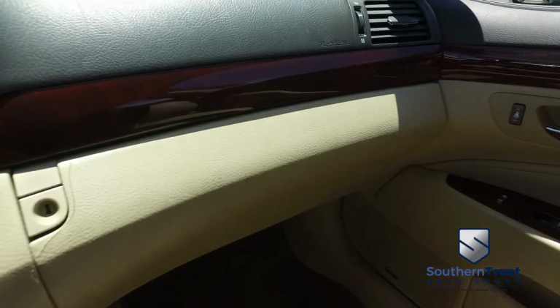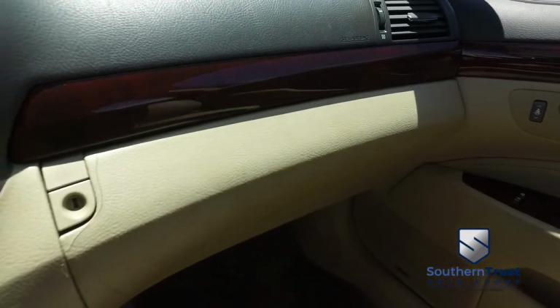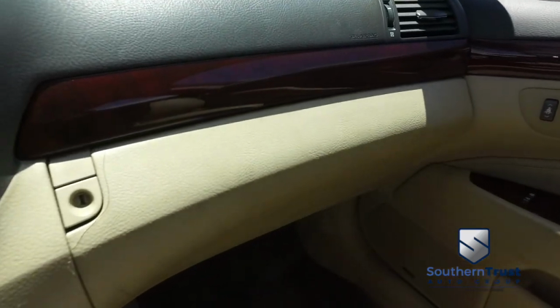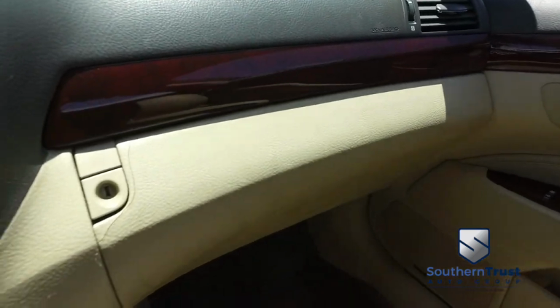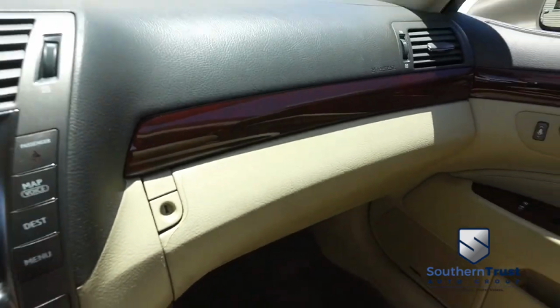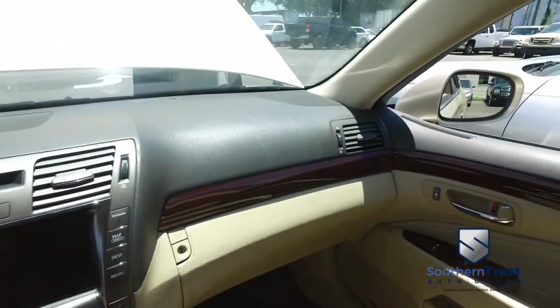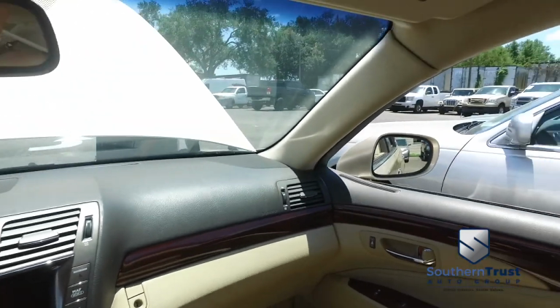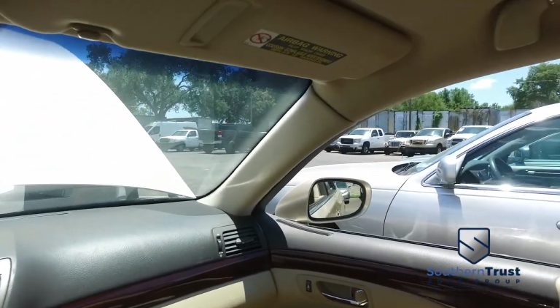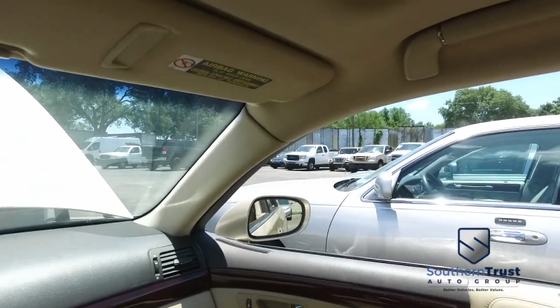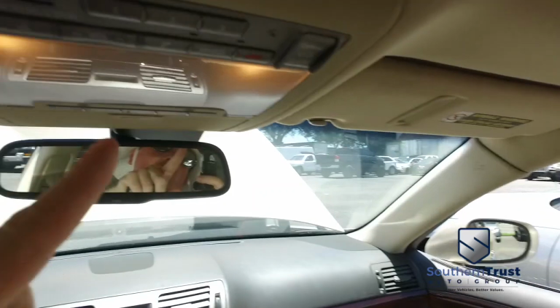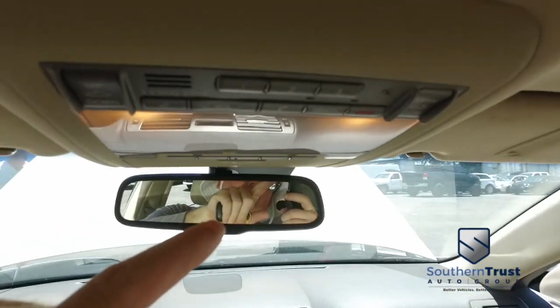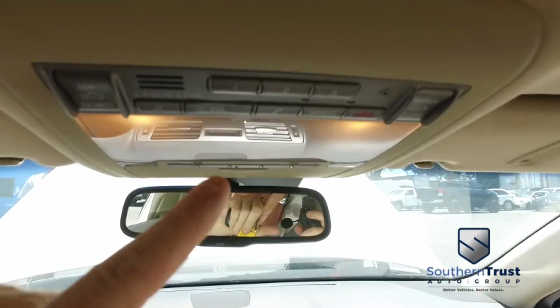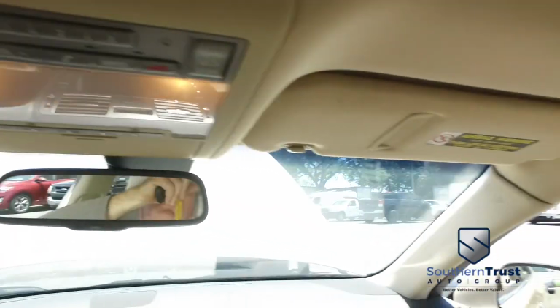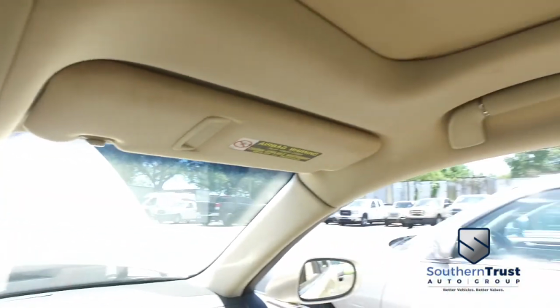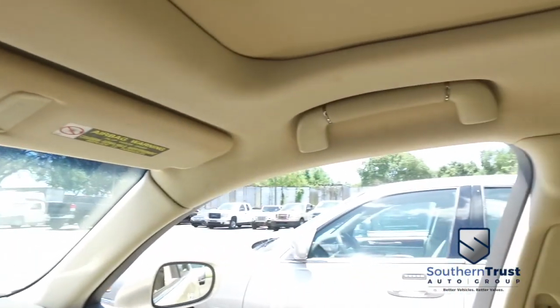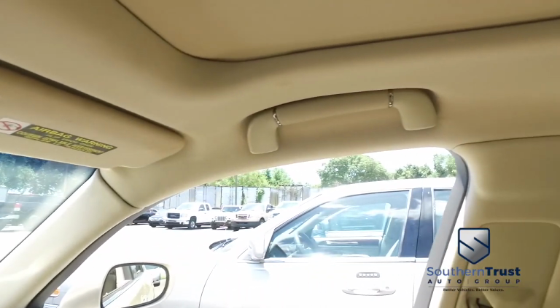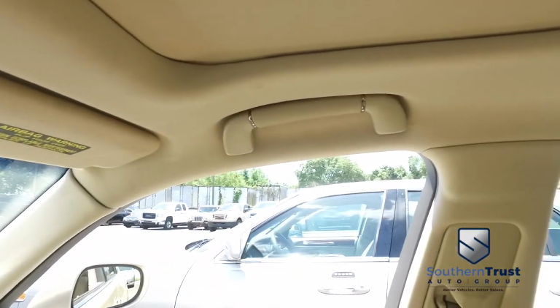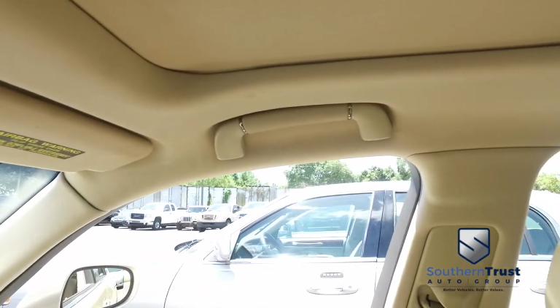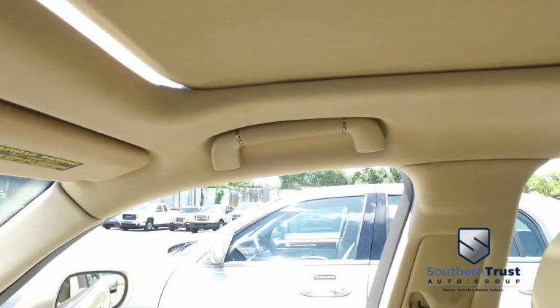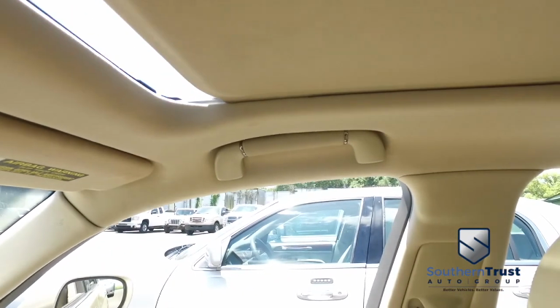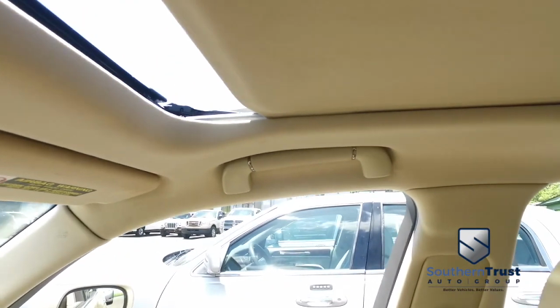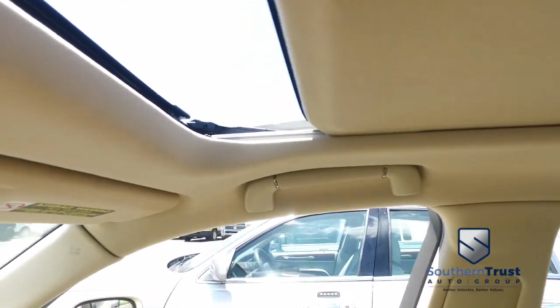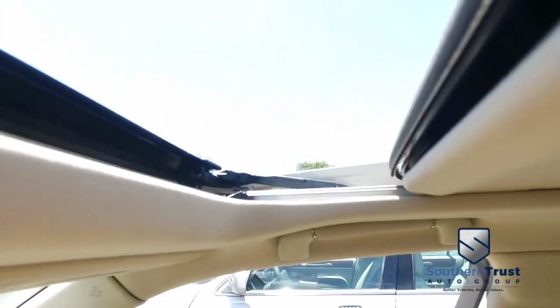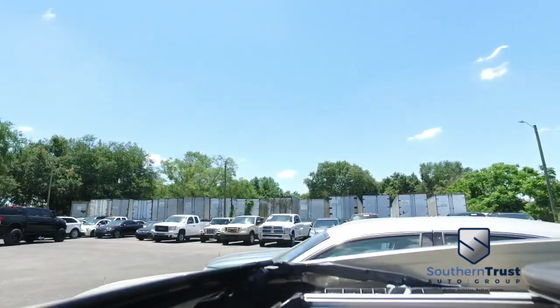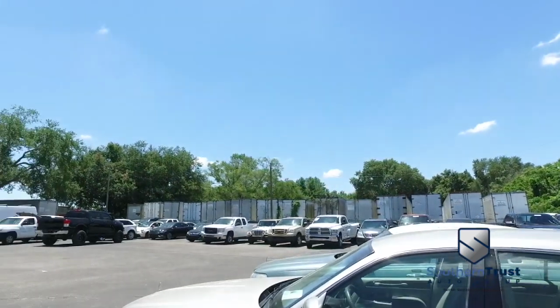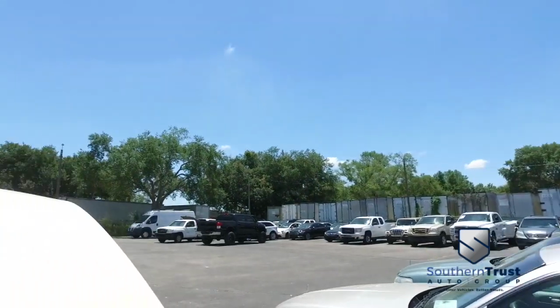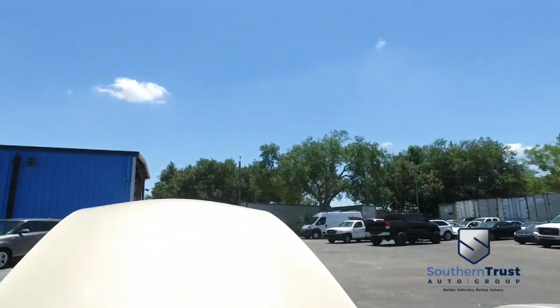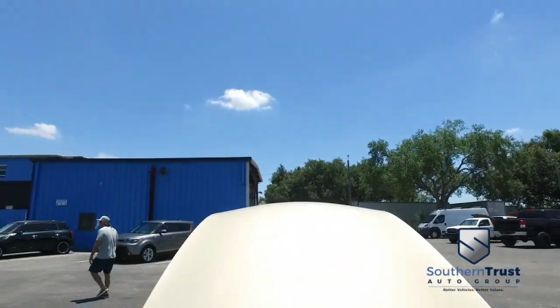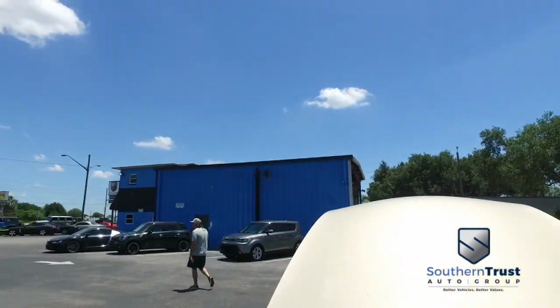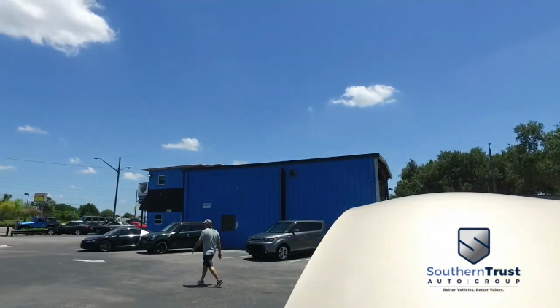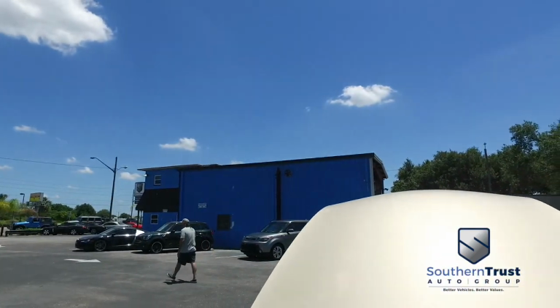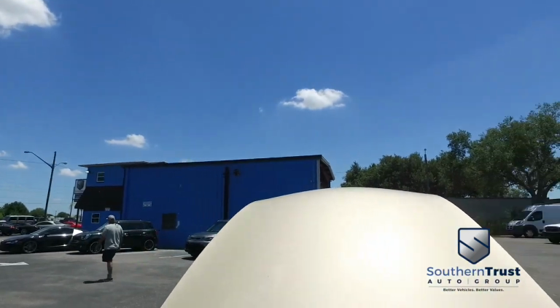Let's check out your universal garage door opener. Who wants to check out the bright lights of the big city, that beautiful country sky? Congratulations — you've got a power sliding moon roof.